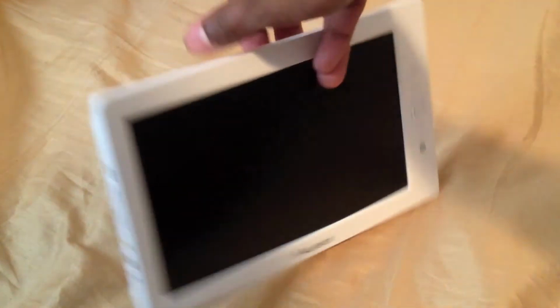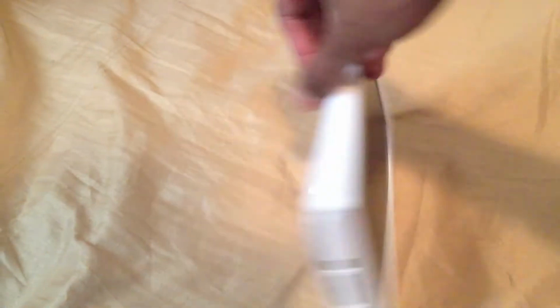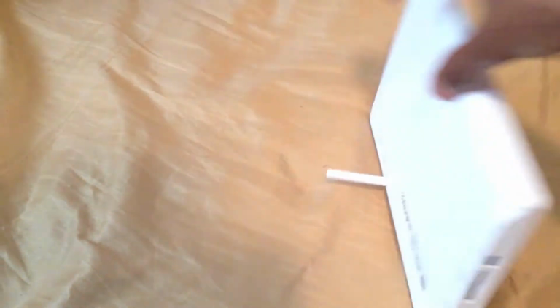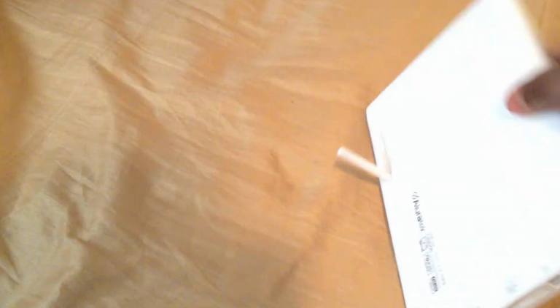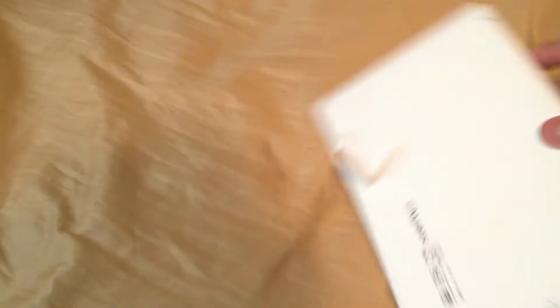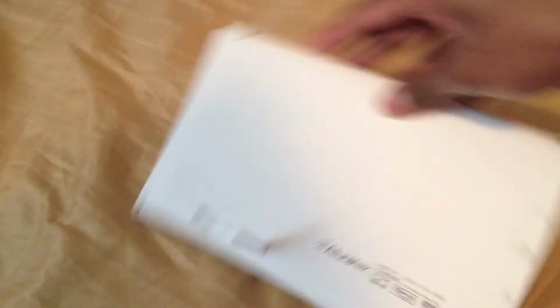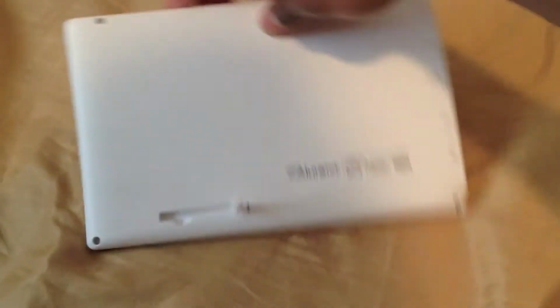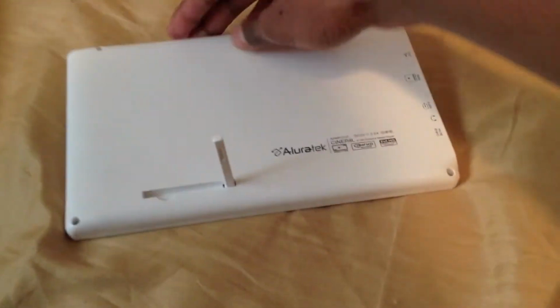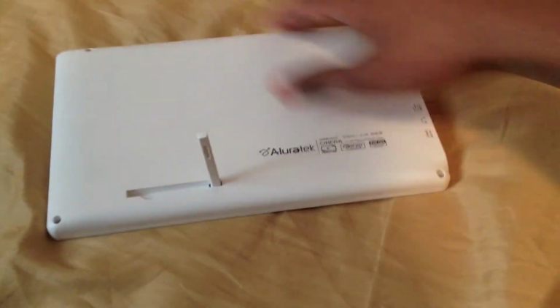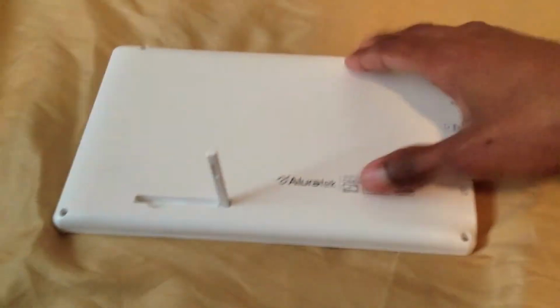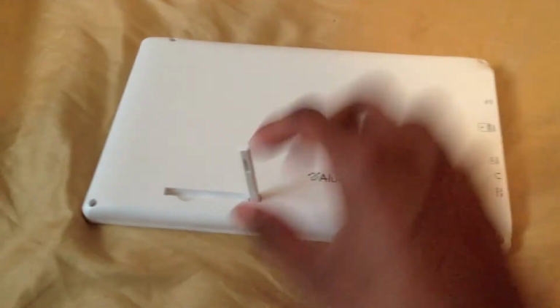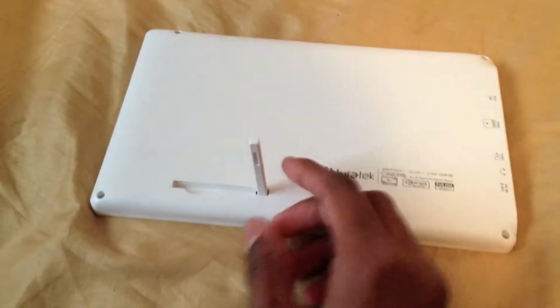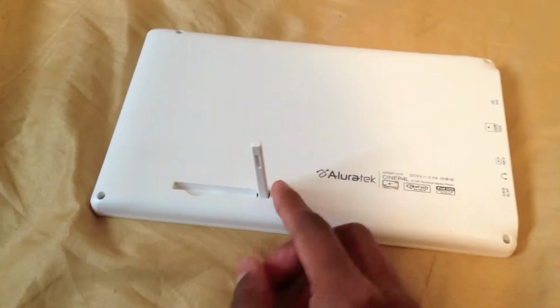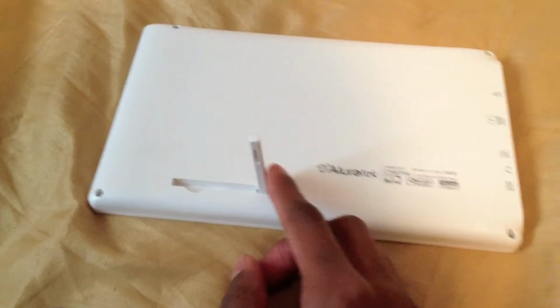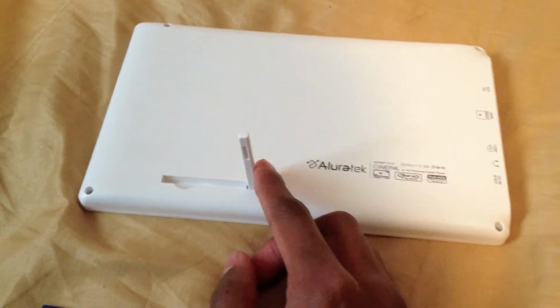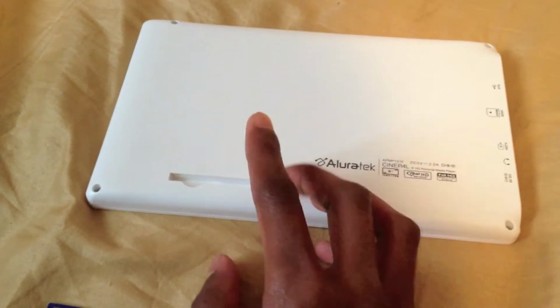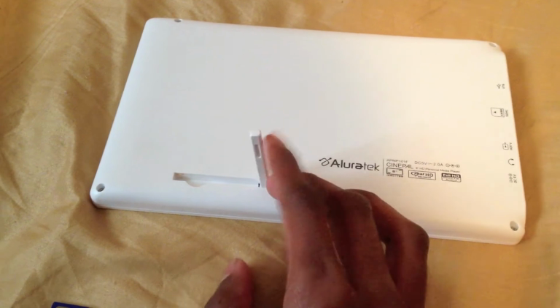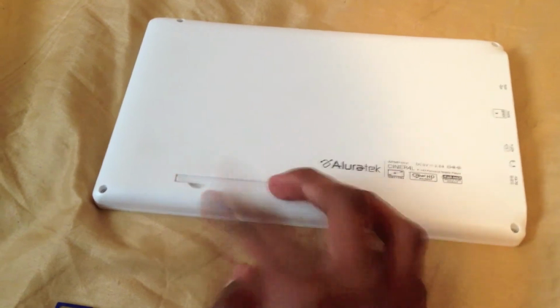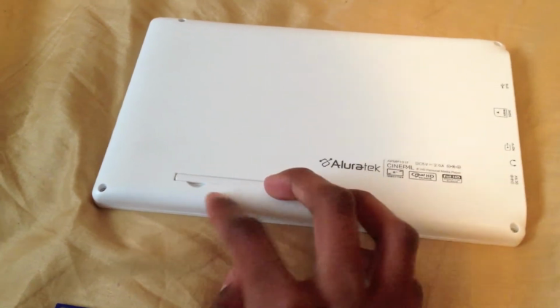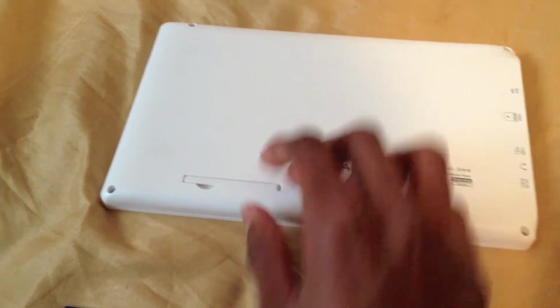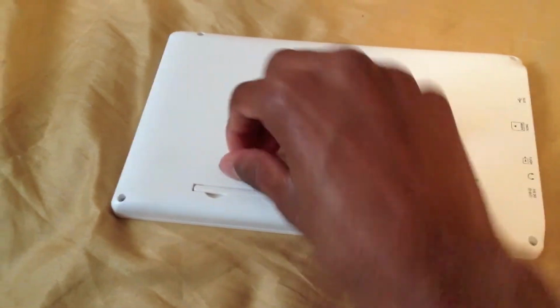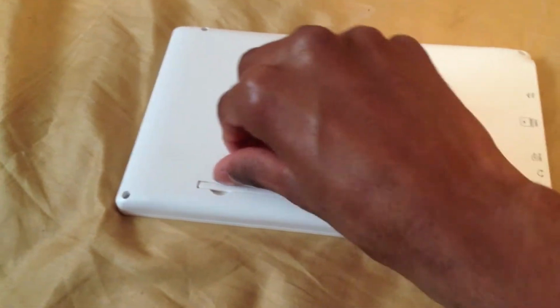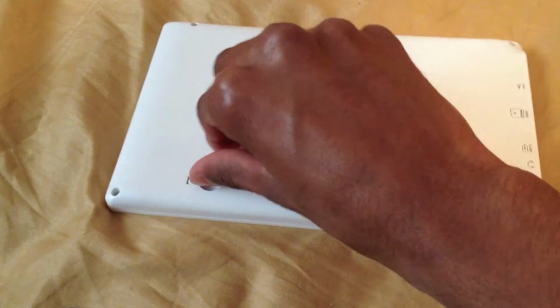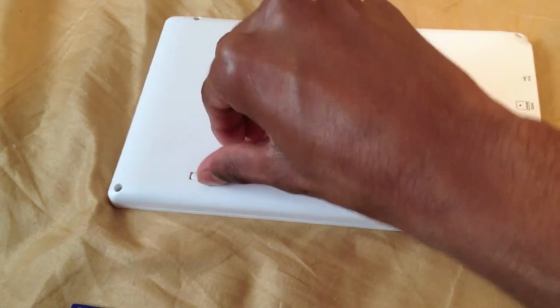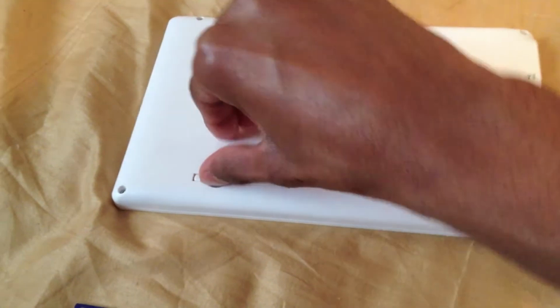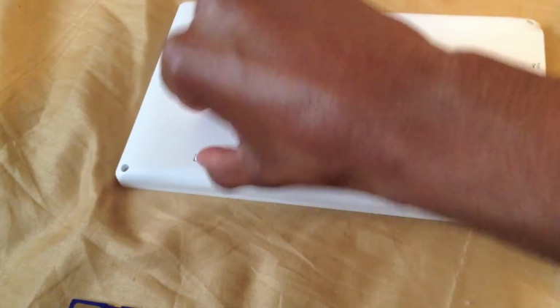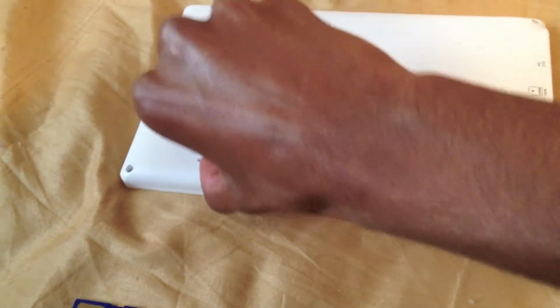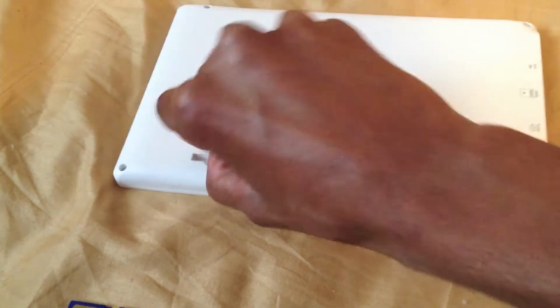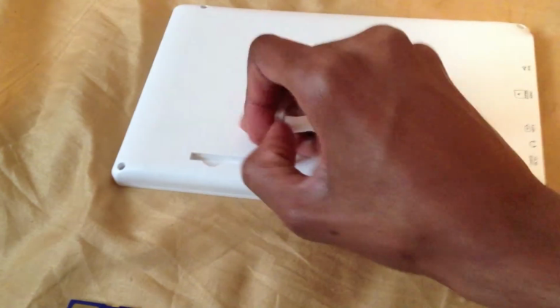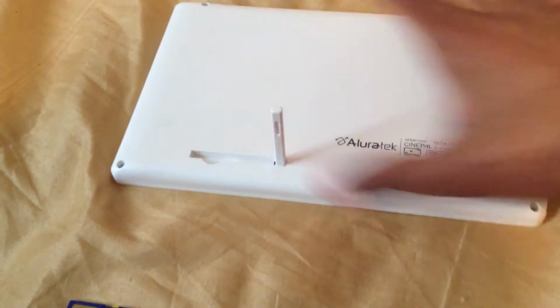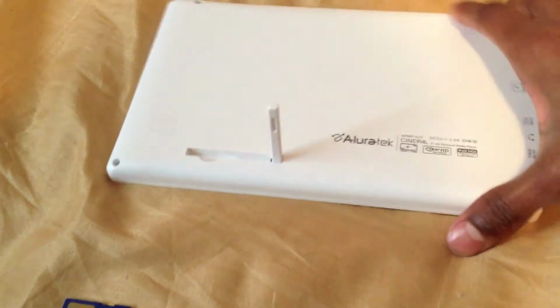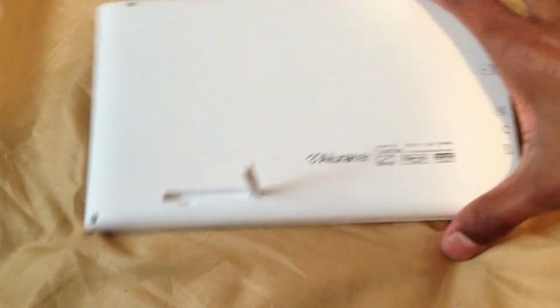I'll show you starting from the back — it has a kickstand right here, which can be put in and then you can pull it back out.